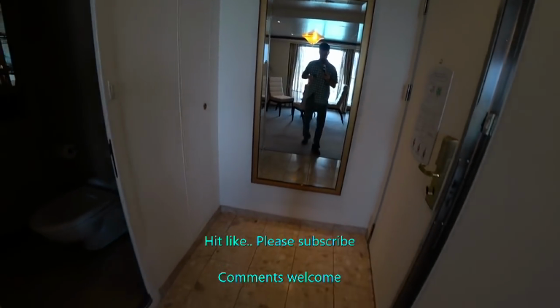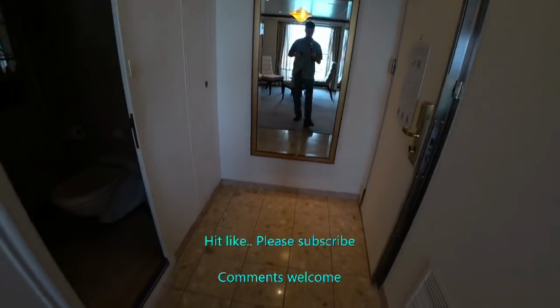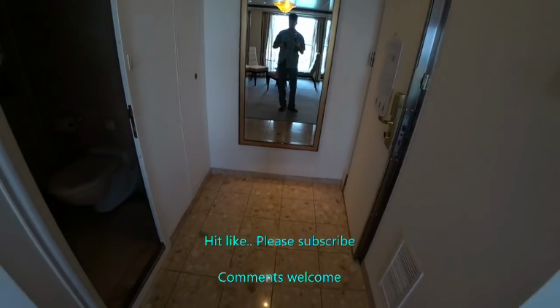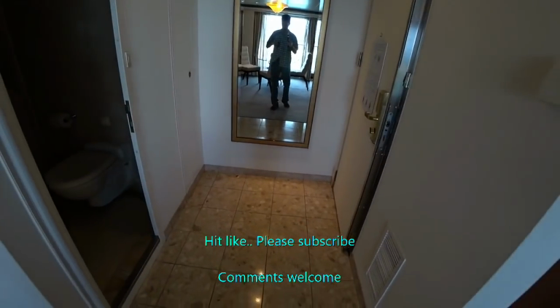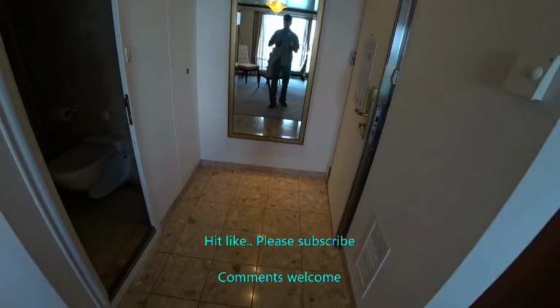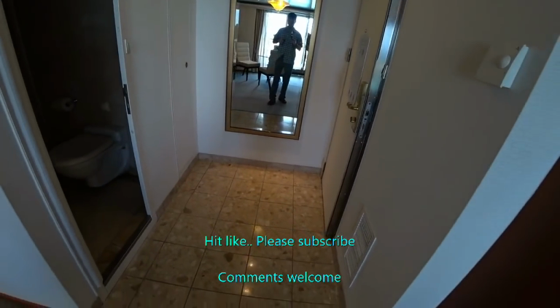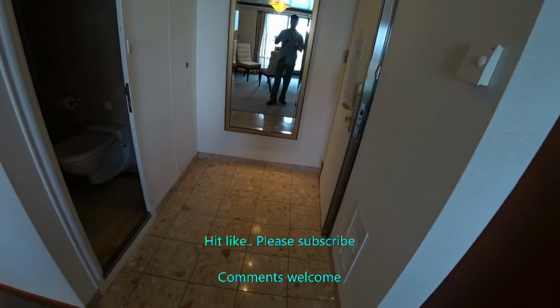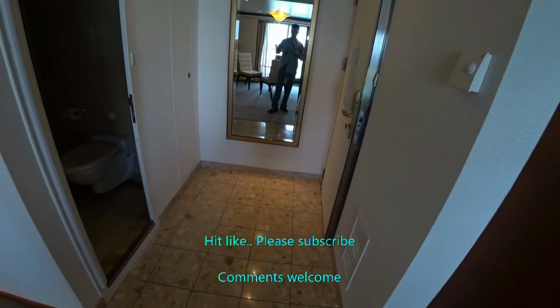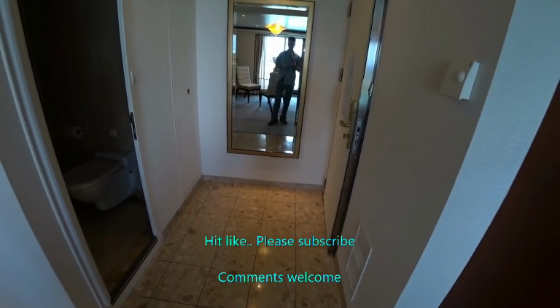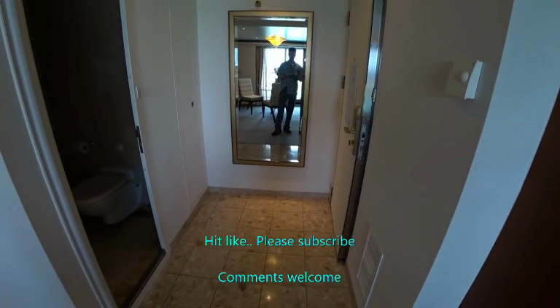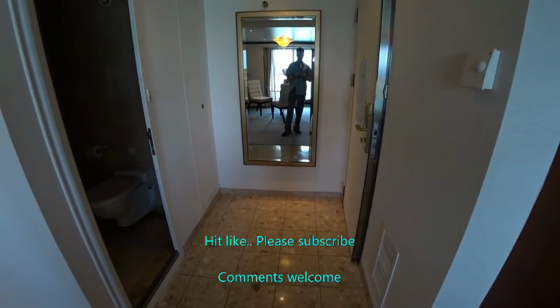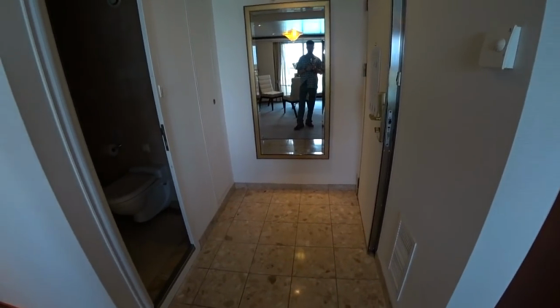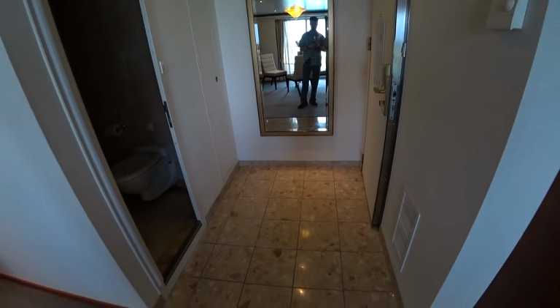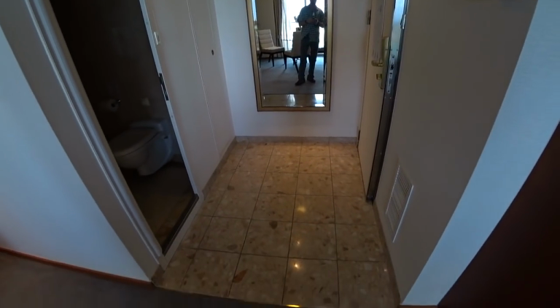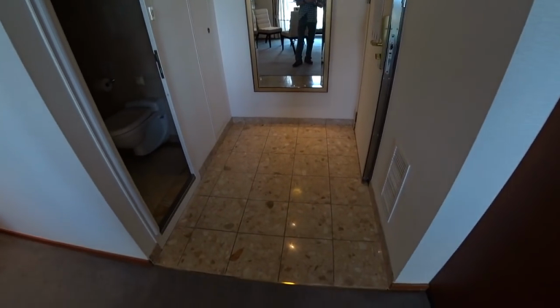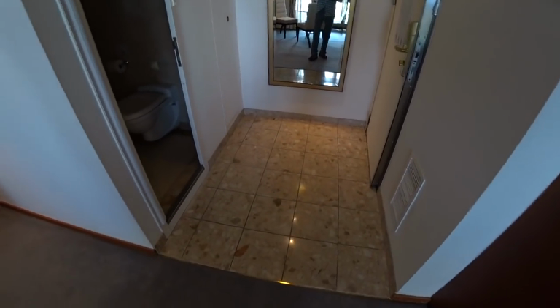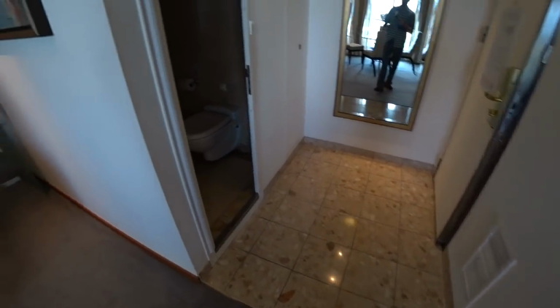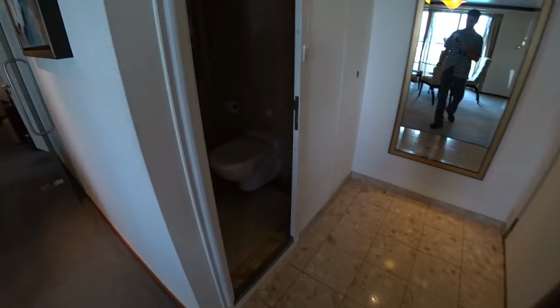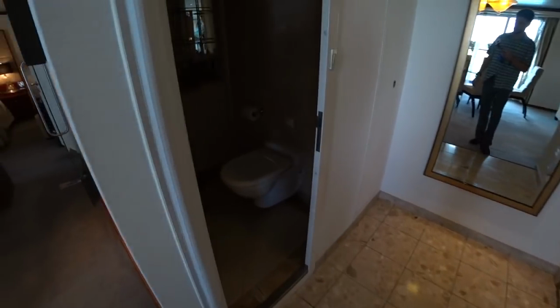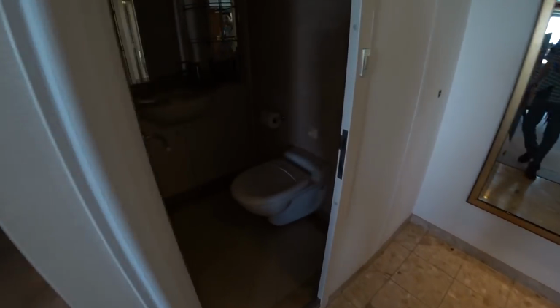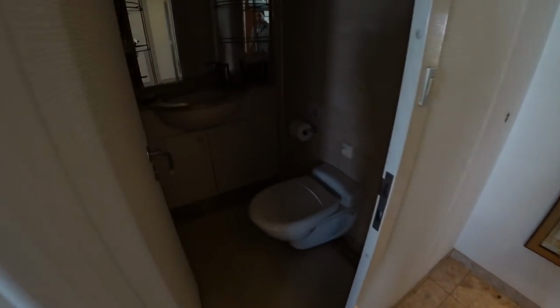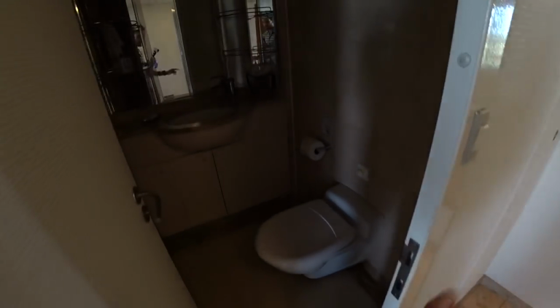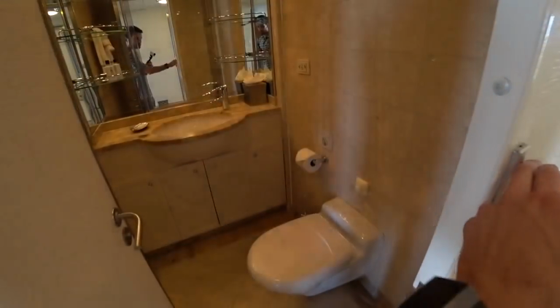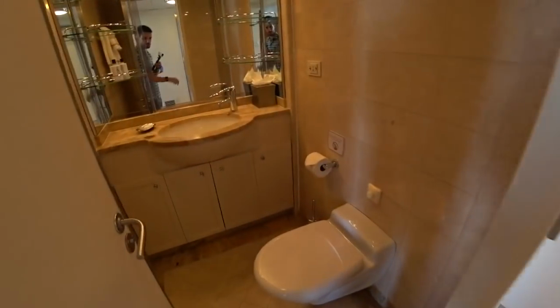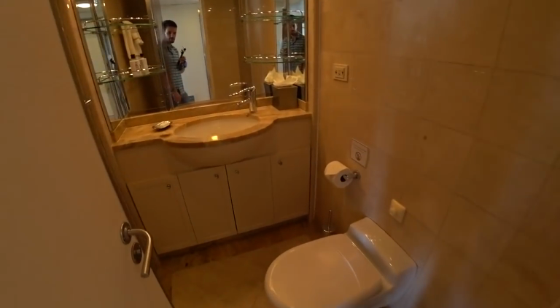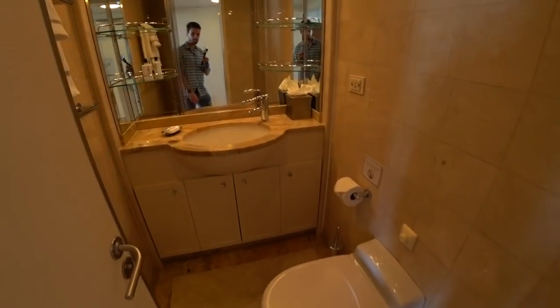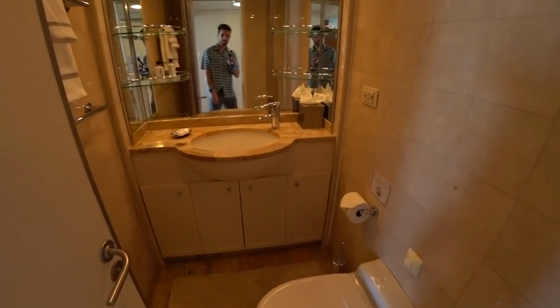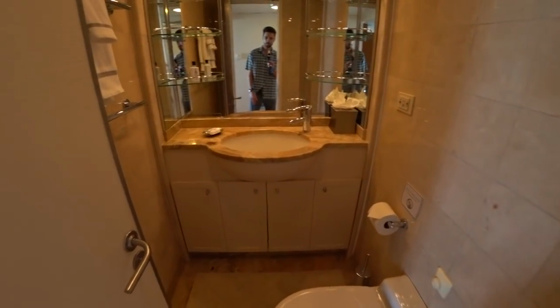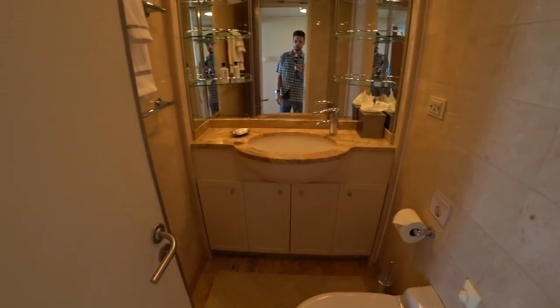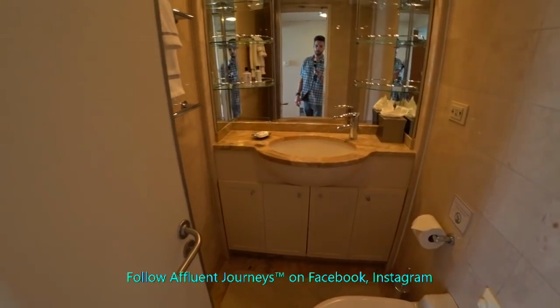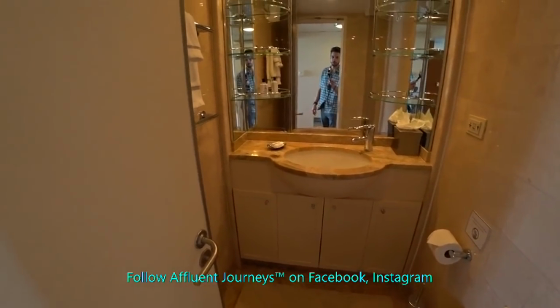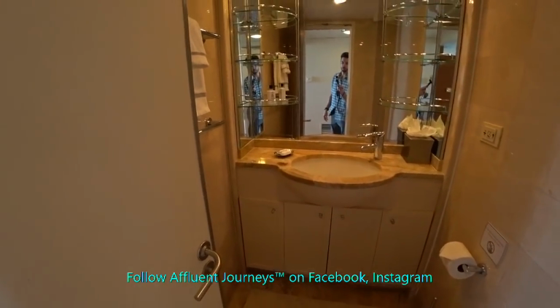This is the second largest room on board the Voyager. Have a look here into the half bath — fully marble and chrome throughout.